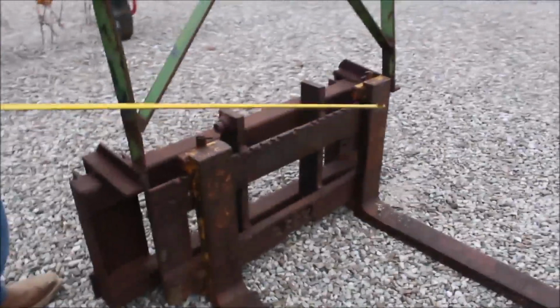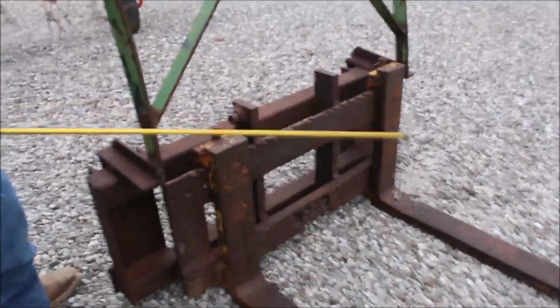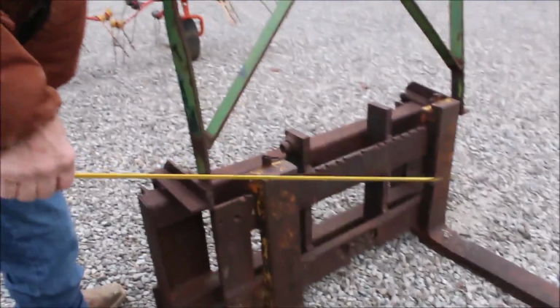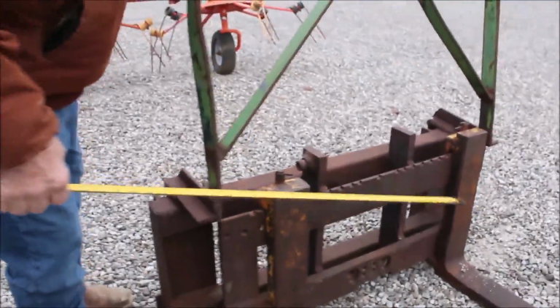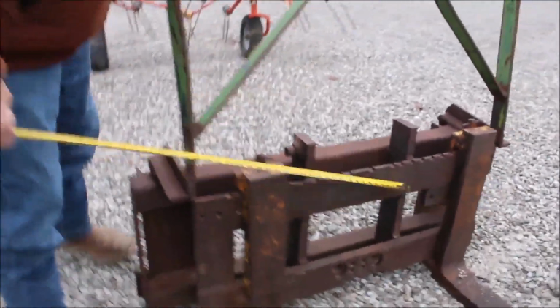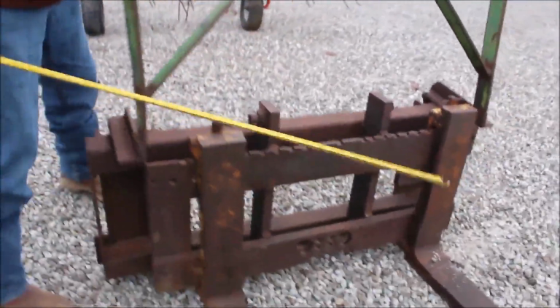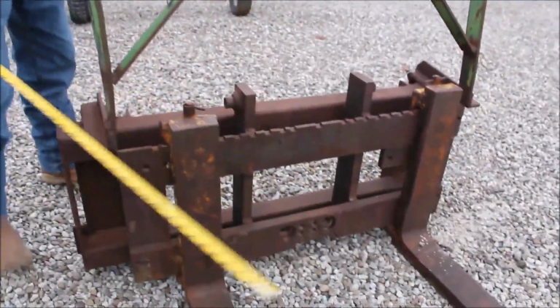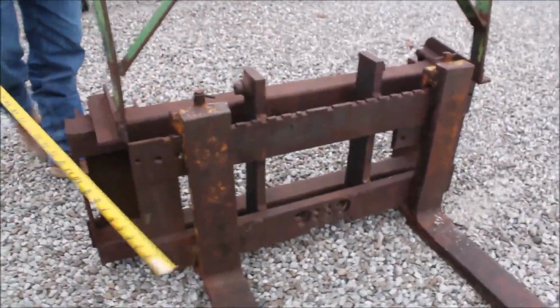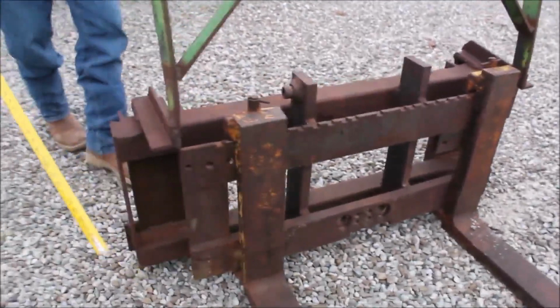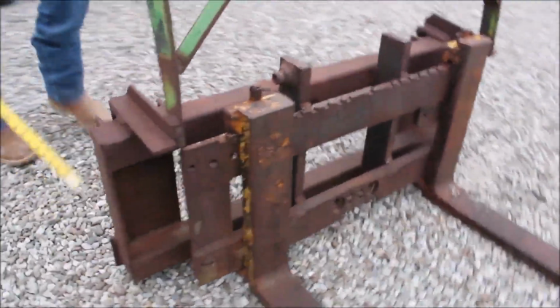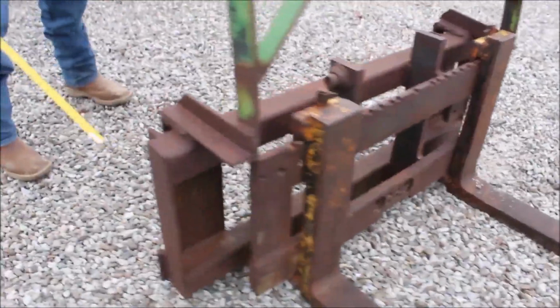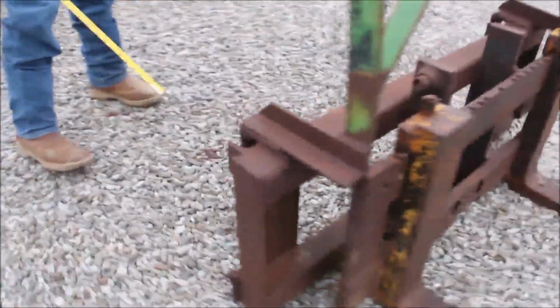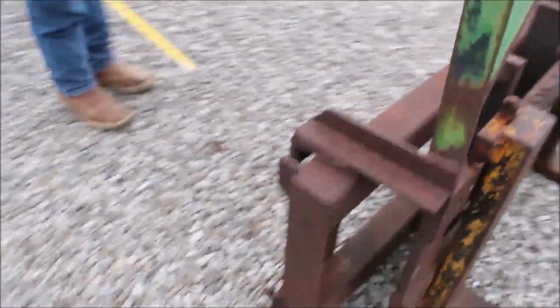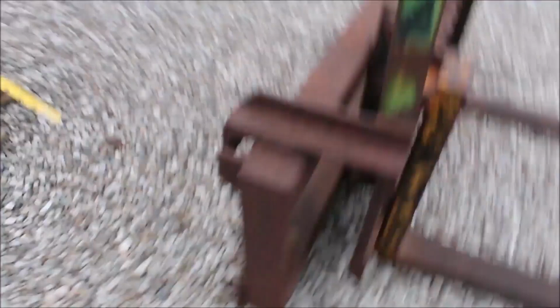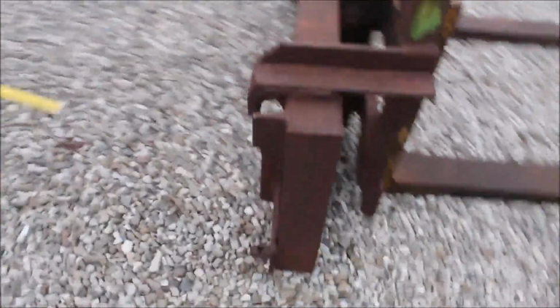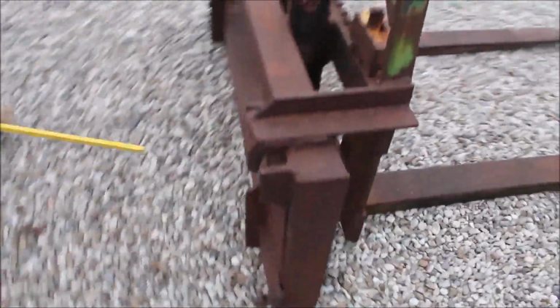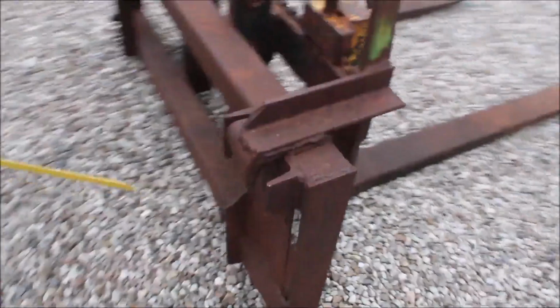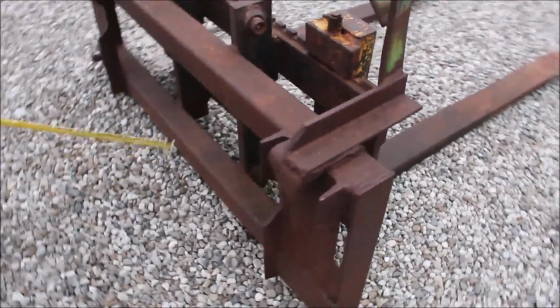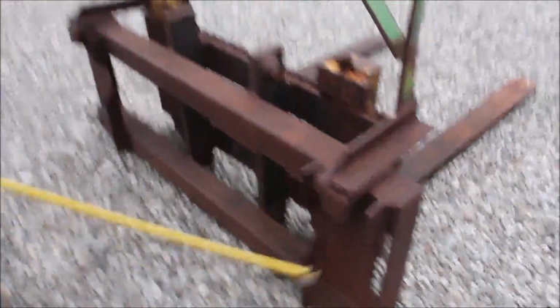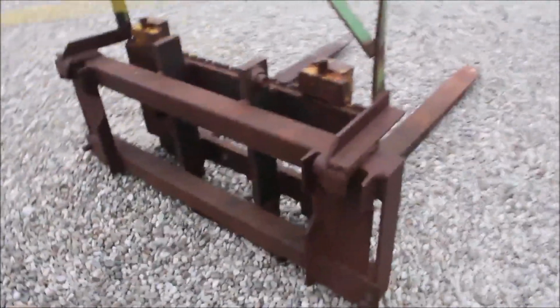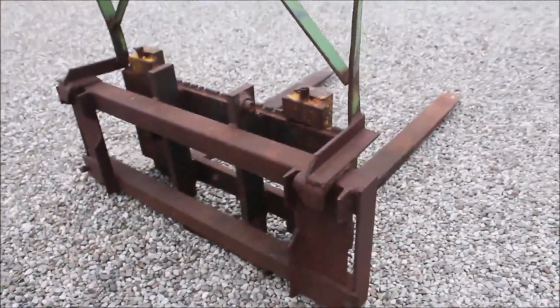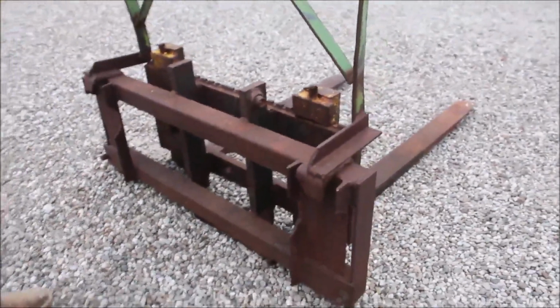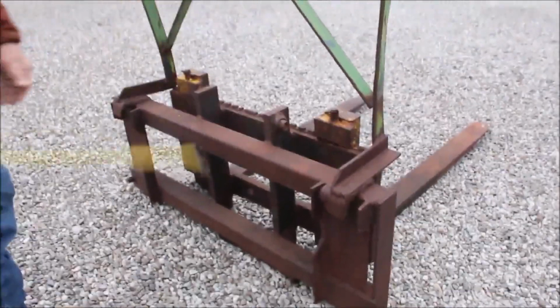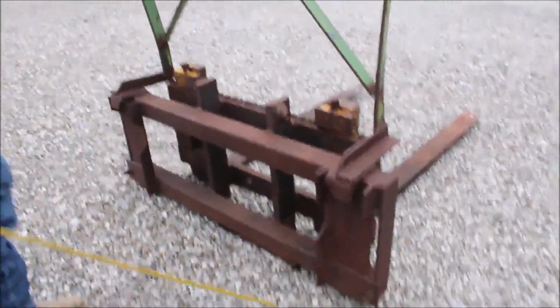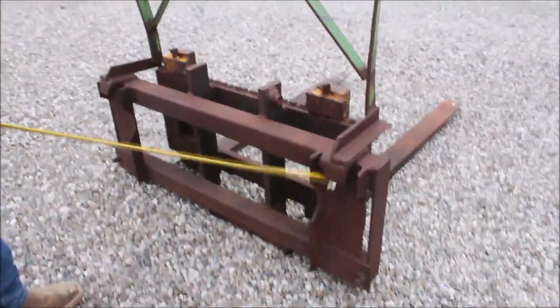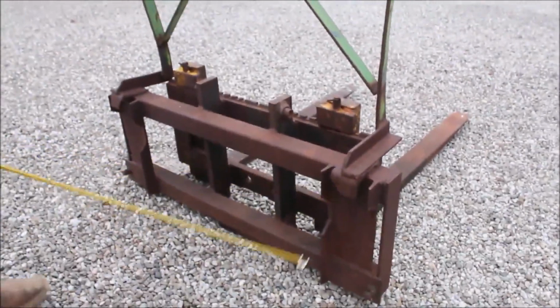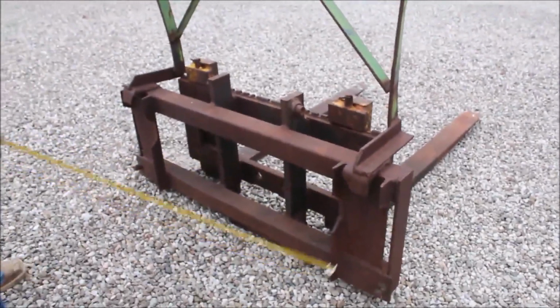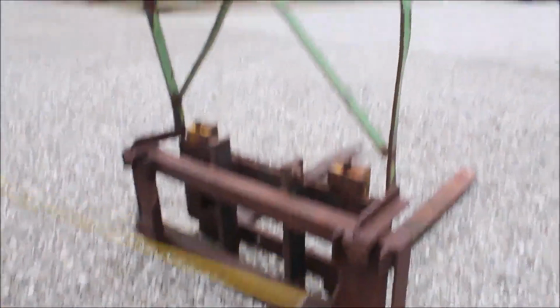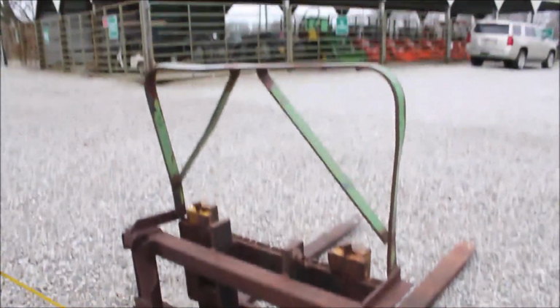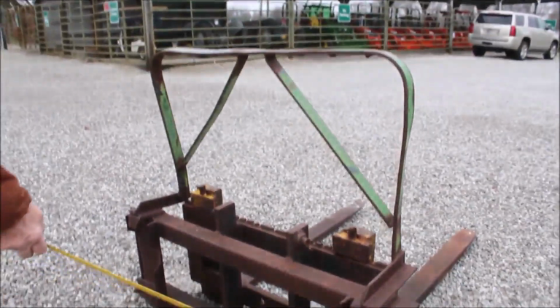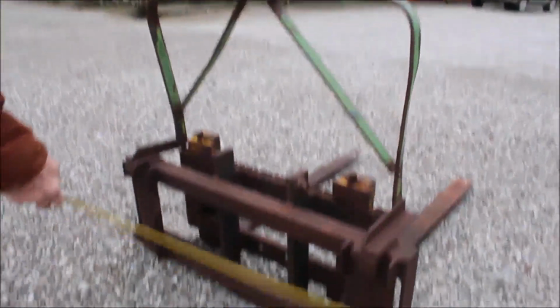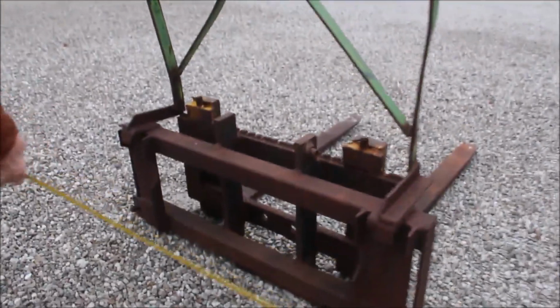This is all factory original. Back here, this is your 500 series loaders, 400 series loaders, quick-attached.